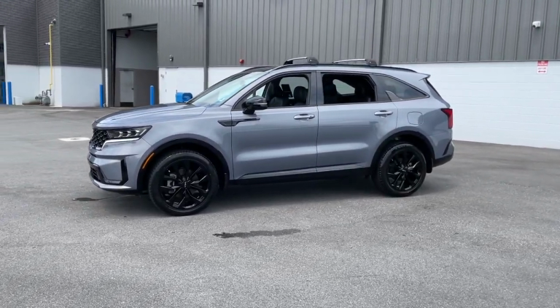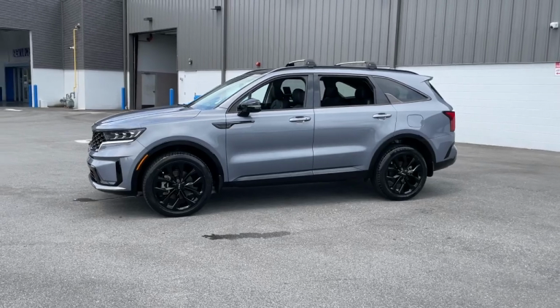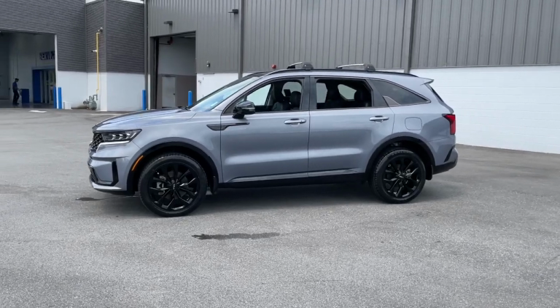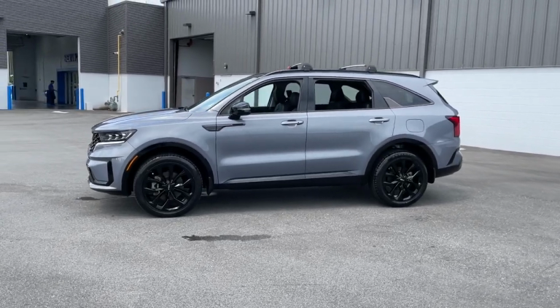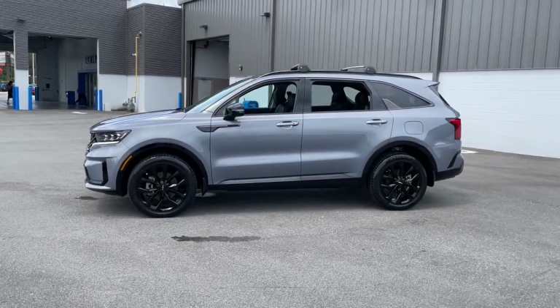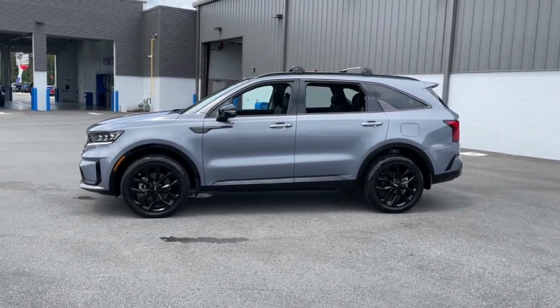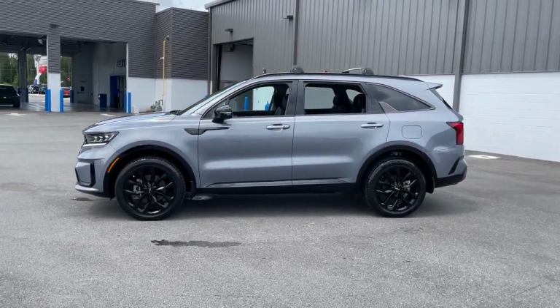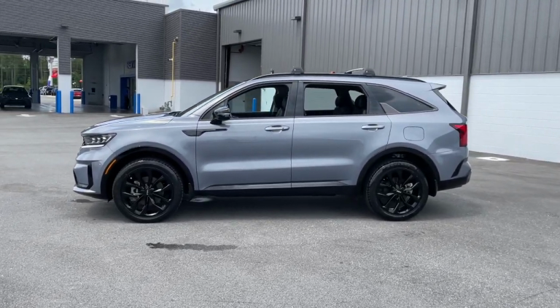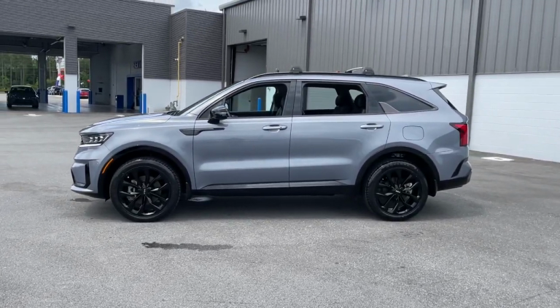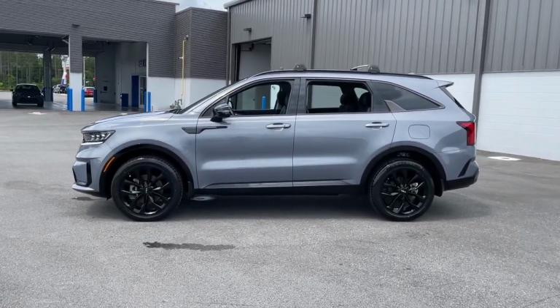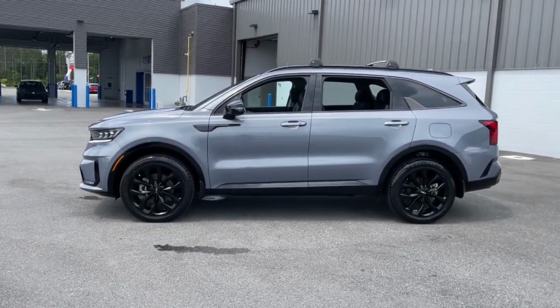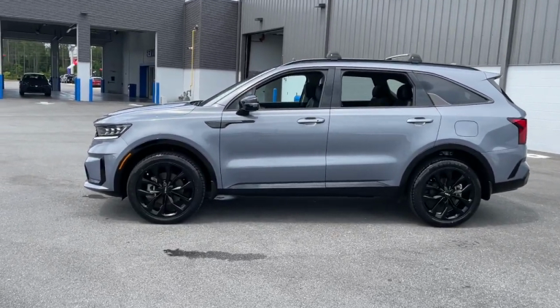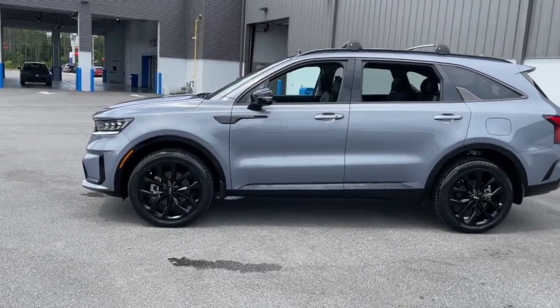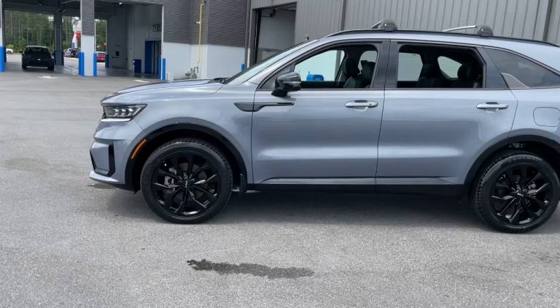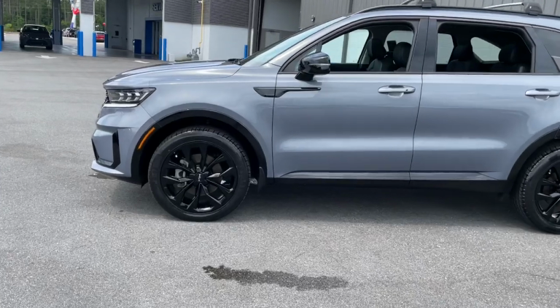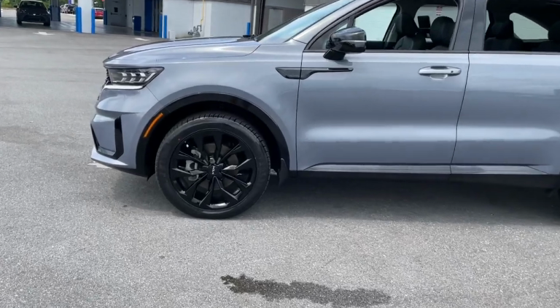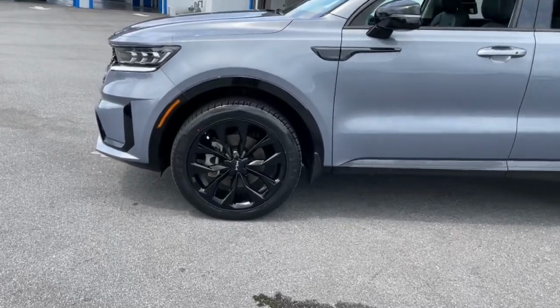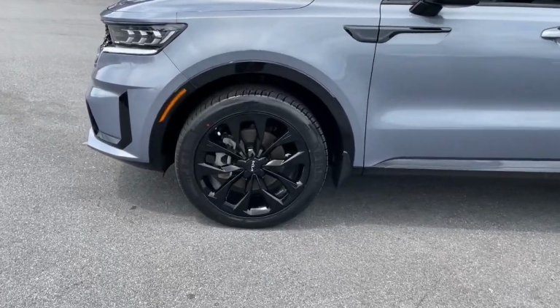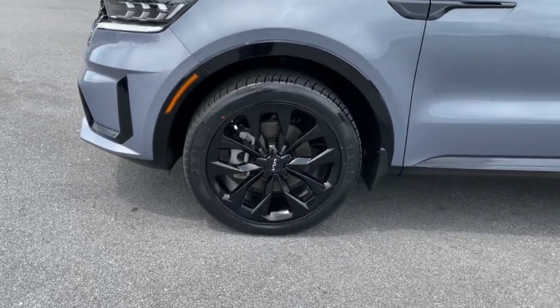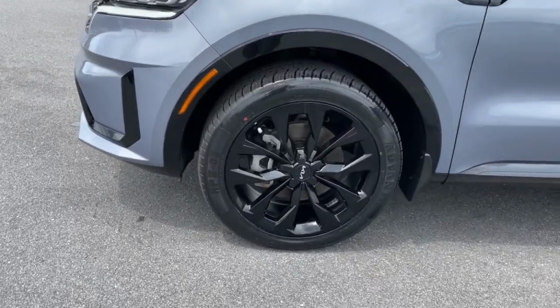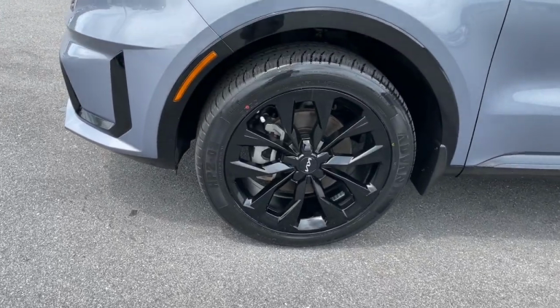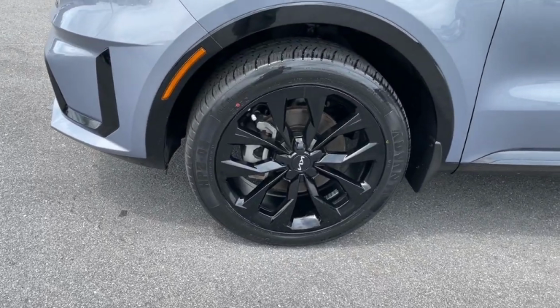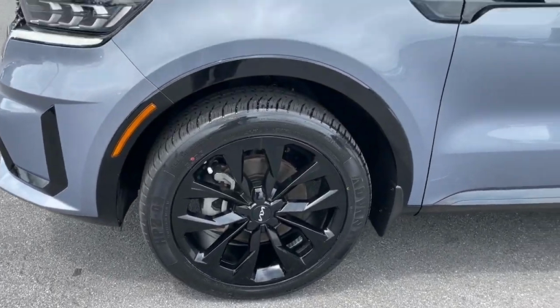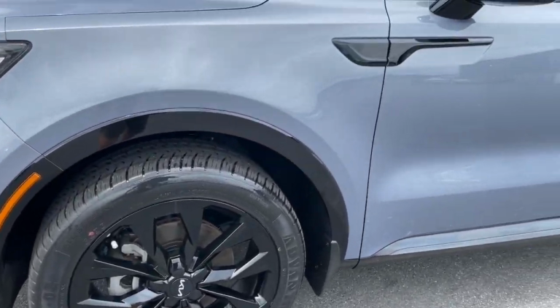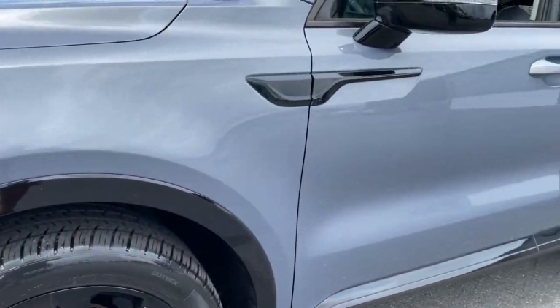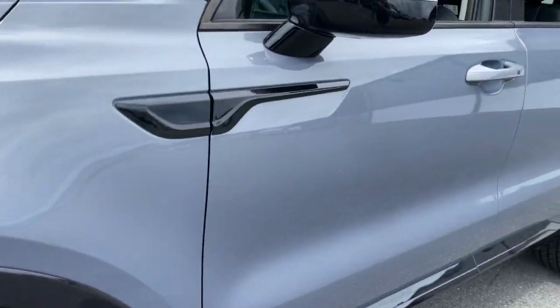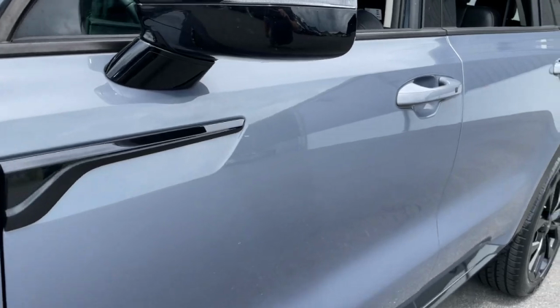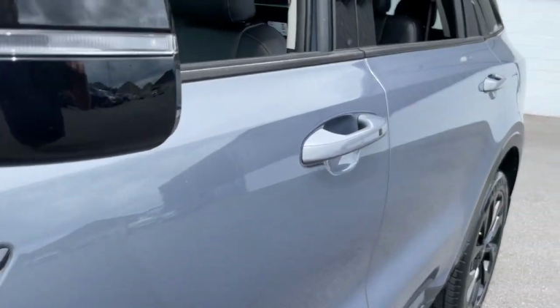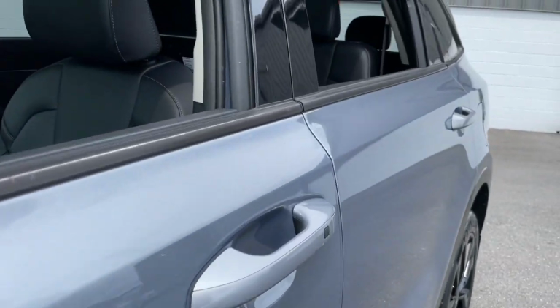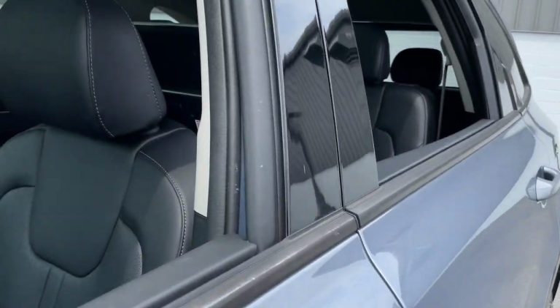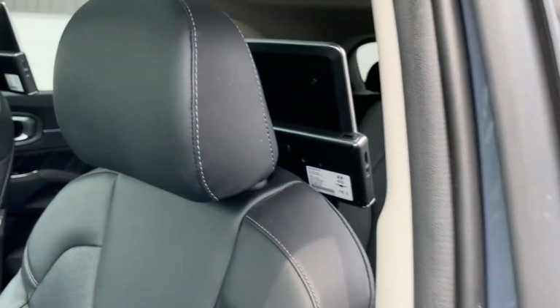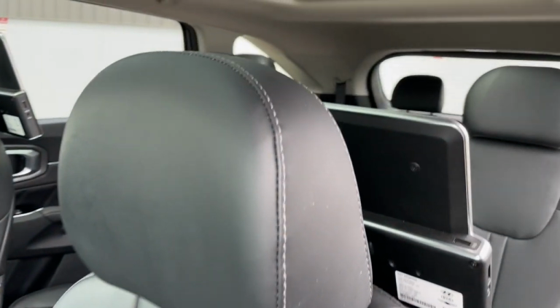Available in all-wheel drive or front-wheel drive, this mid-size three-row crossover has earned its reputation for prioritizing safety, passenger comfort, cargo capacity, and connectivity. The following are some of this vehicle's highlighted options.